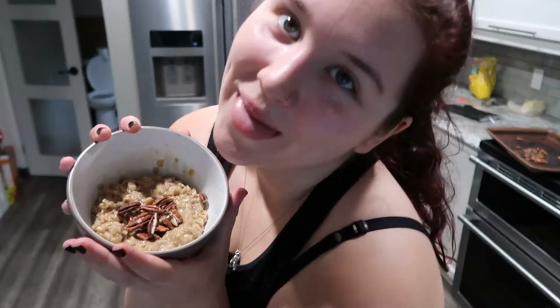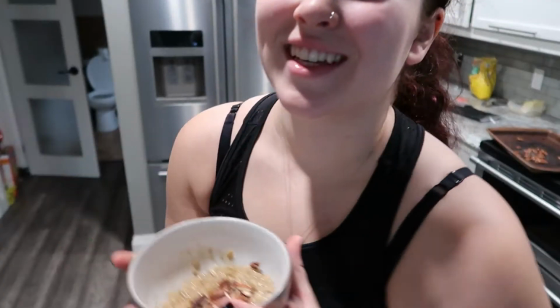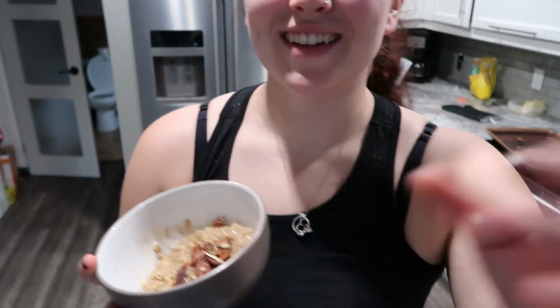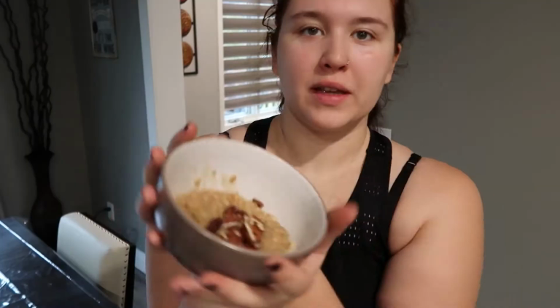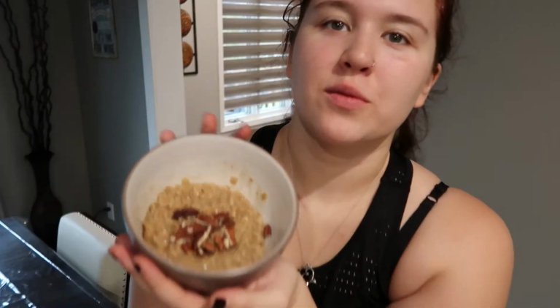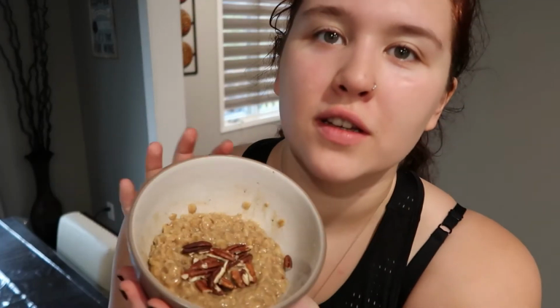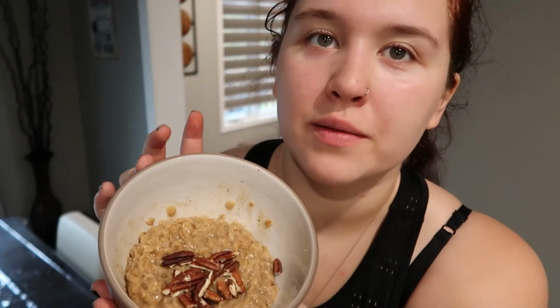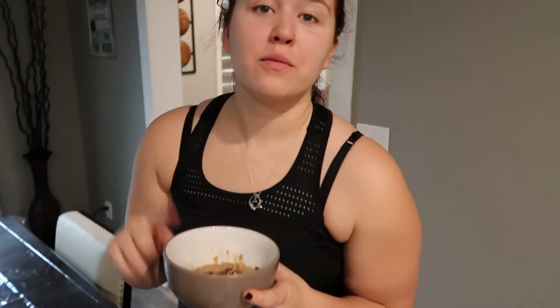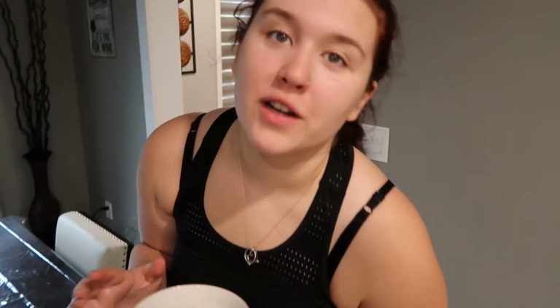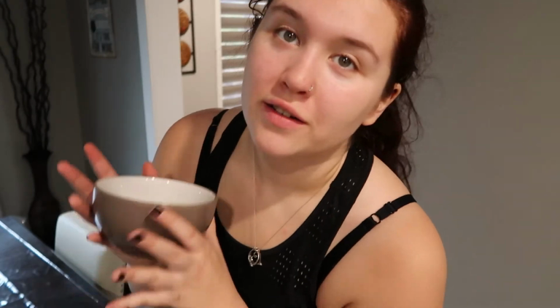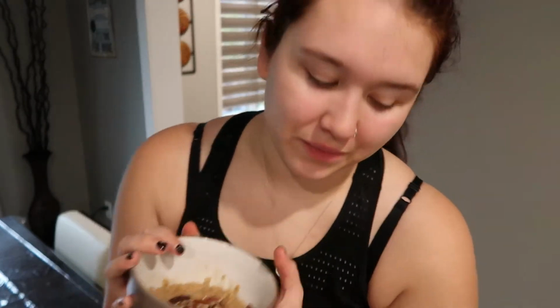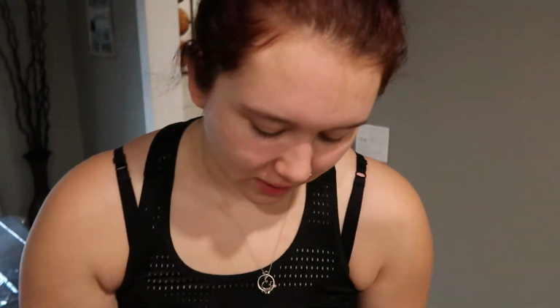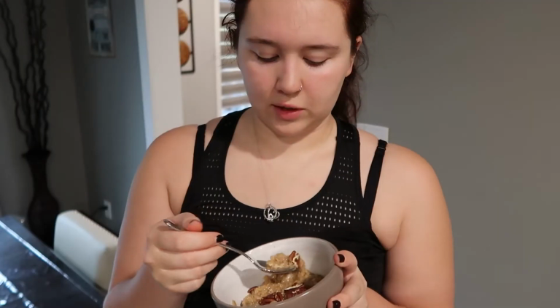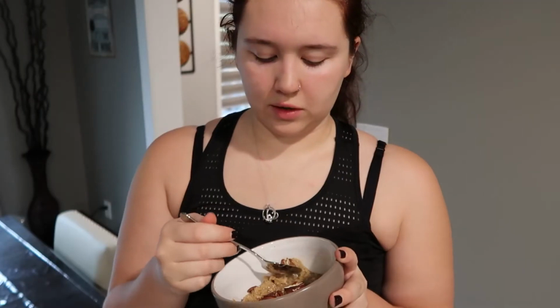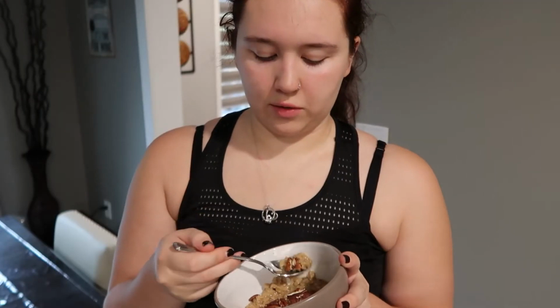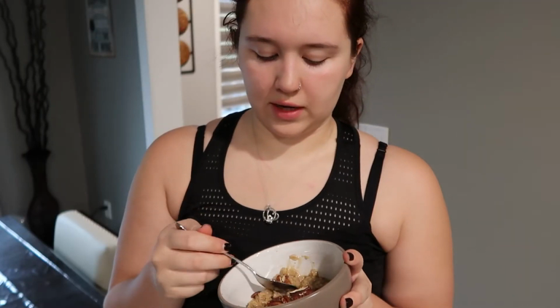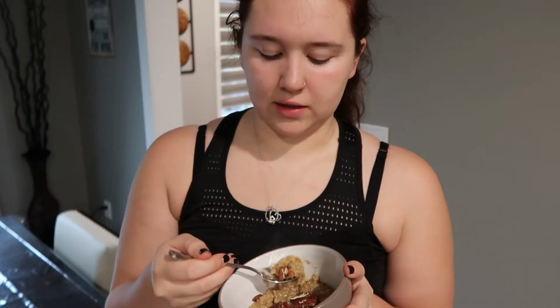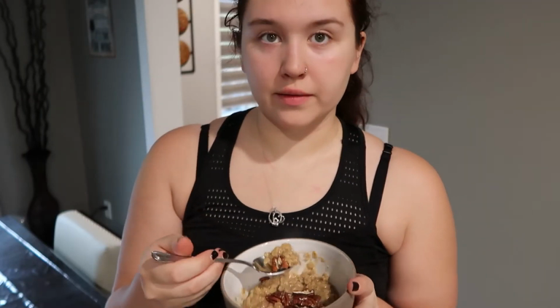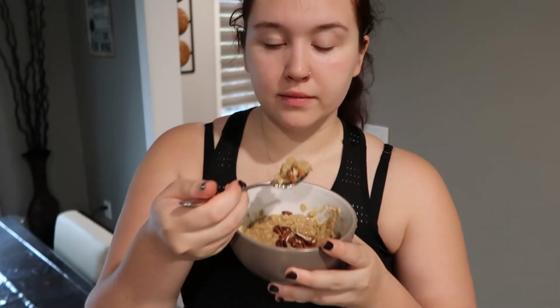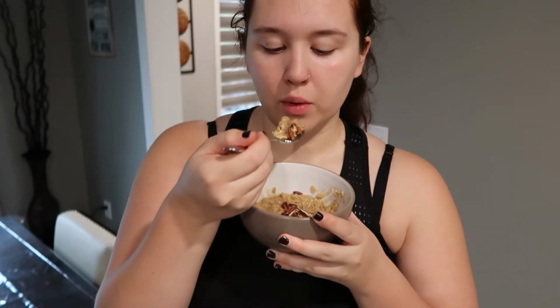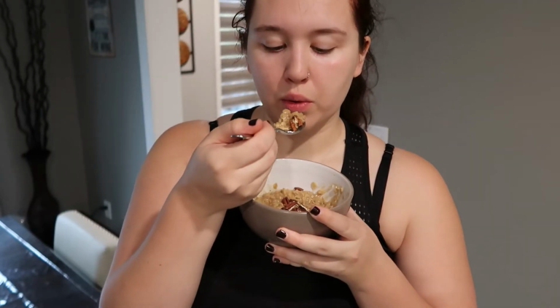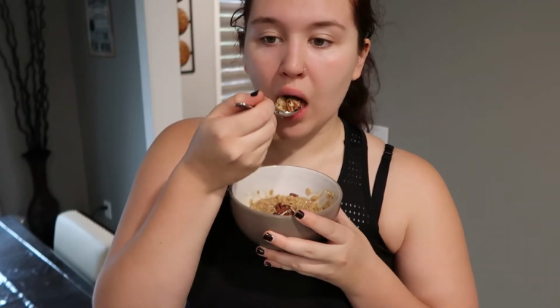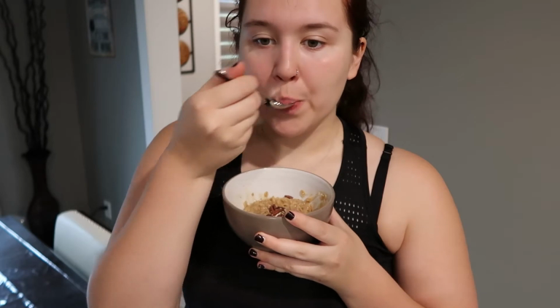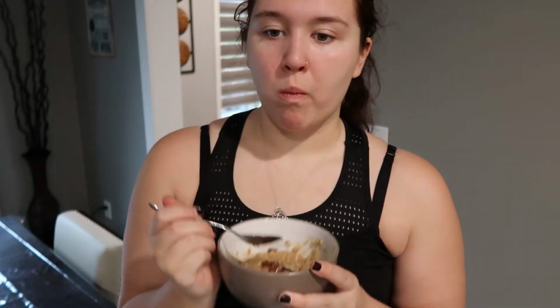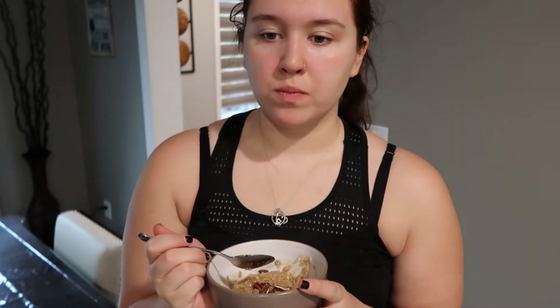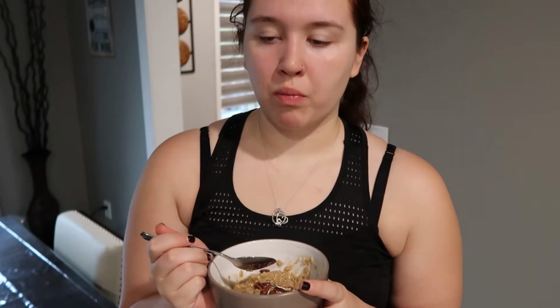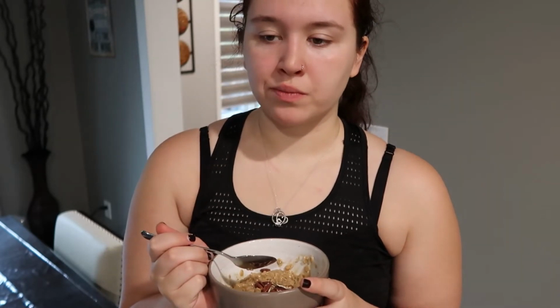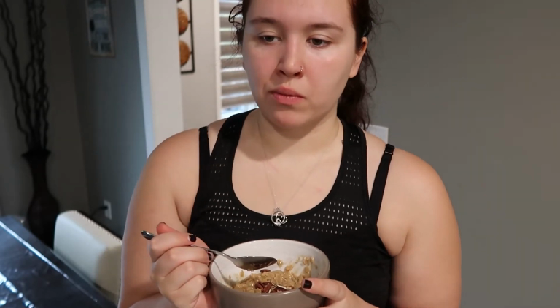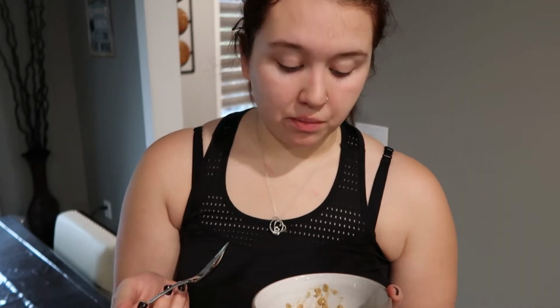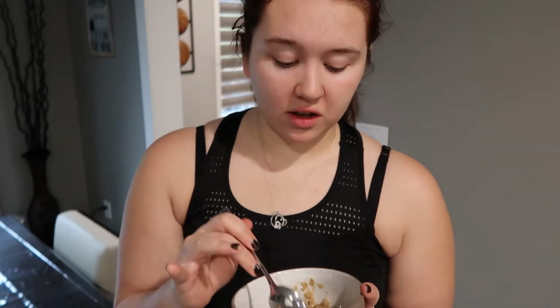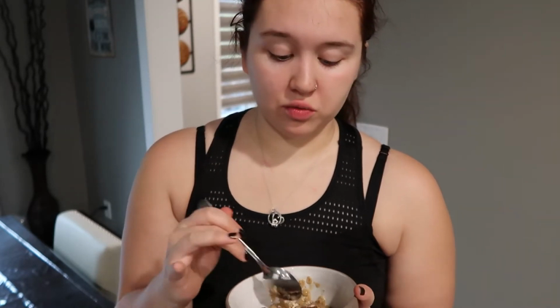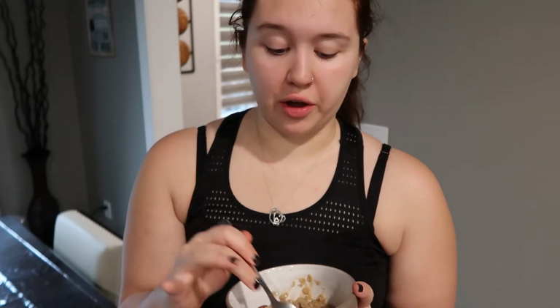Just kidding. This is the brown butter pecan oatmeal — this was a cooking video without a taste test, right? Mmm, that's actually really good.